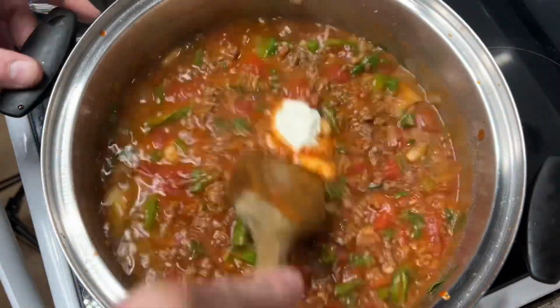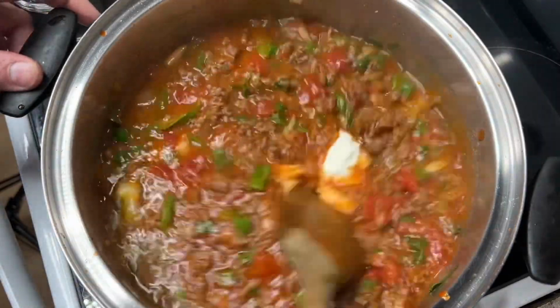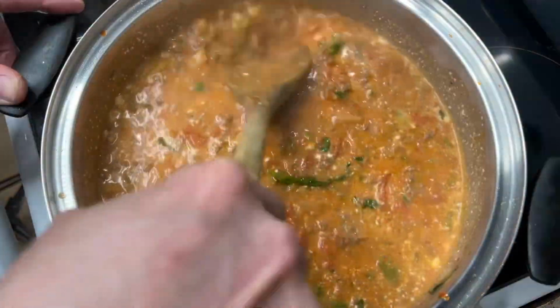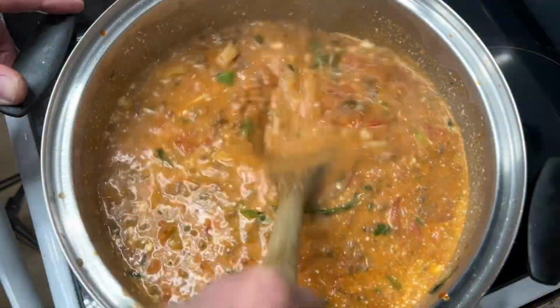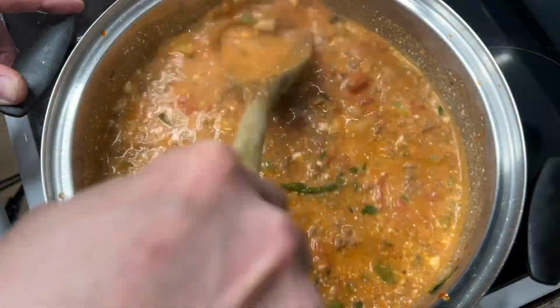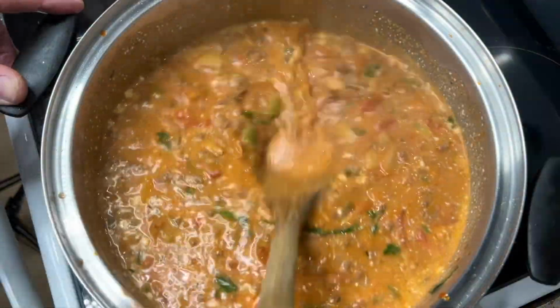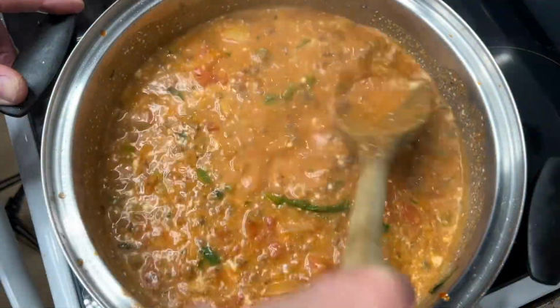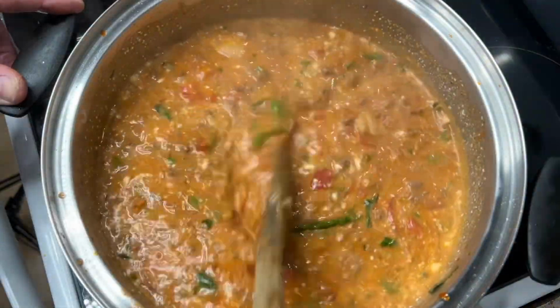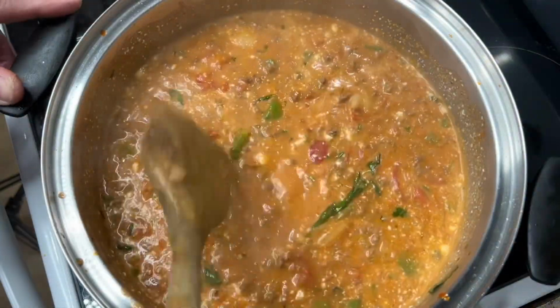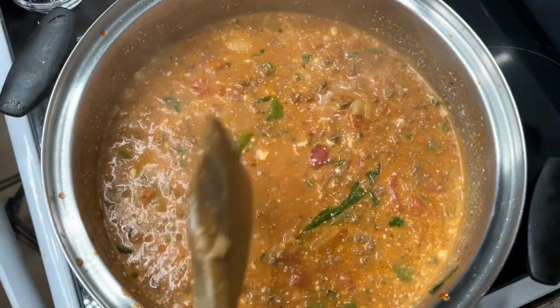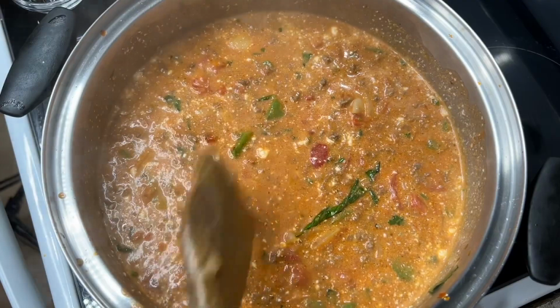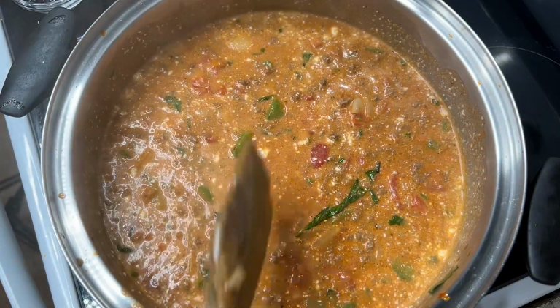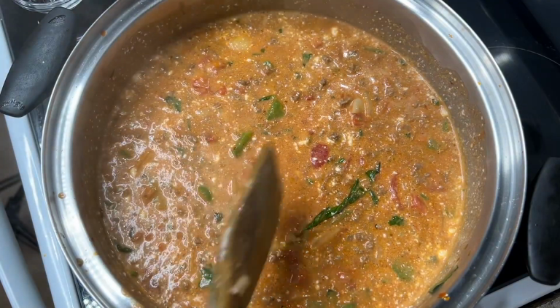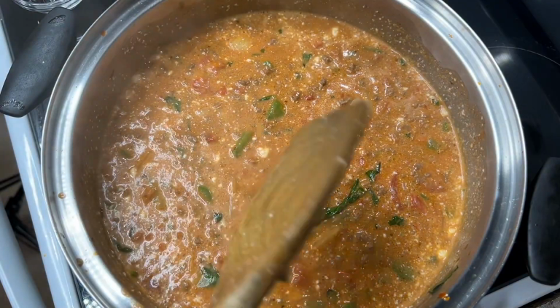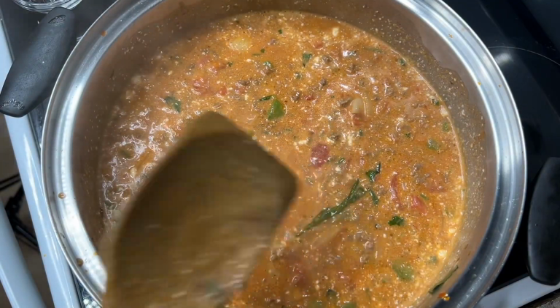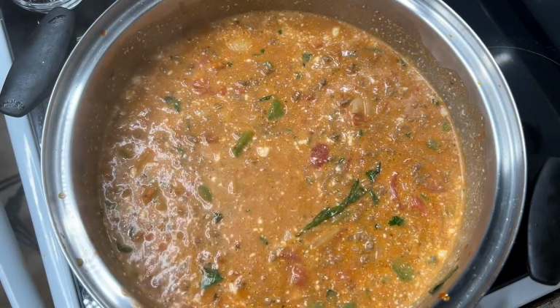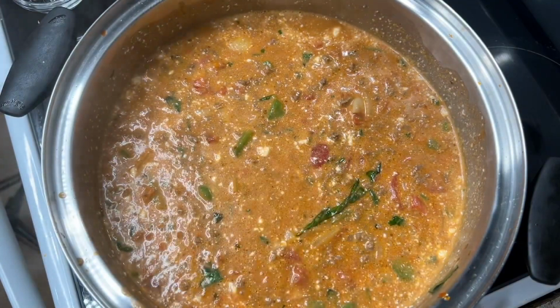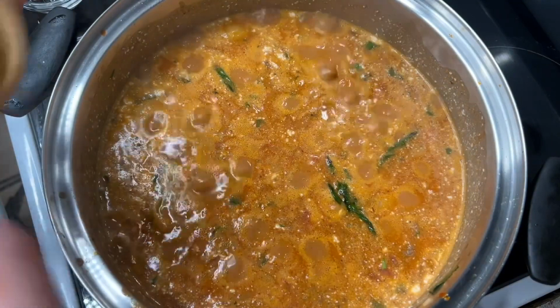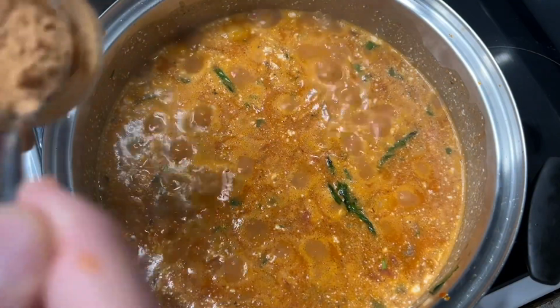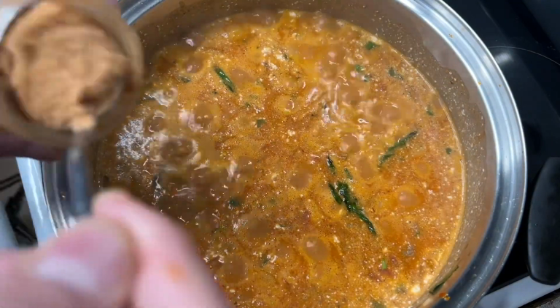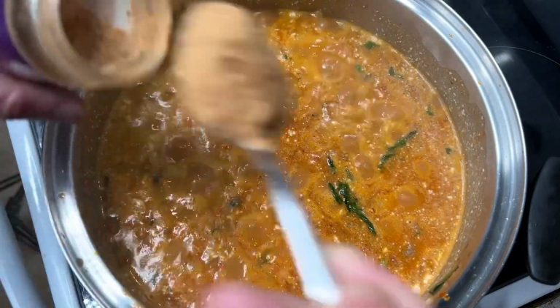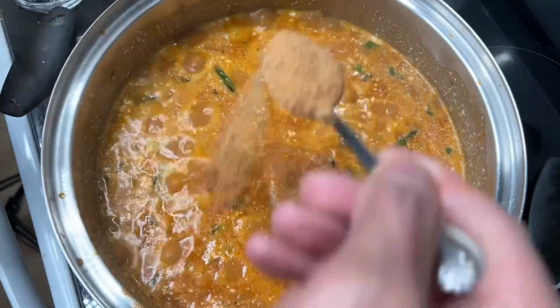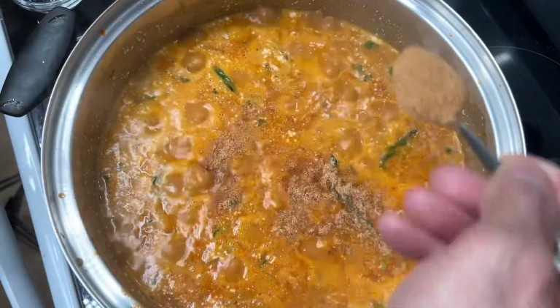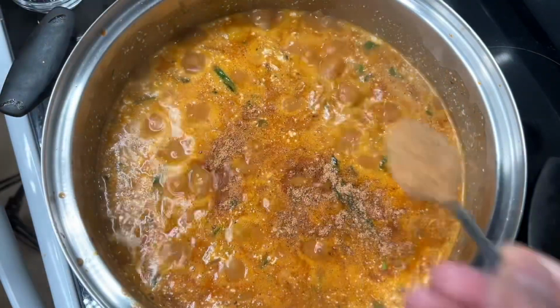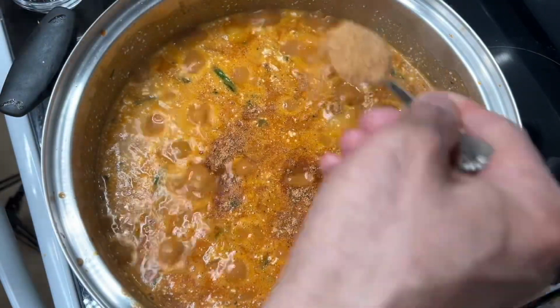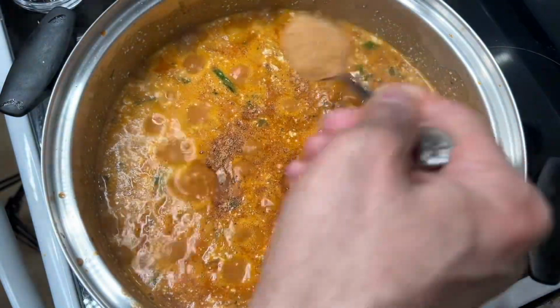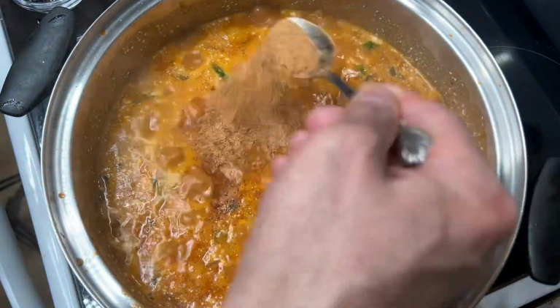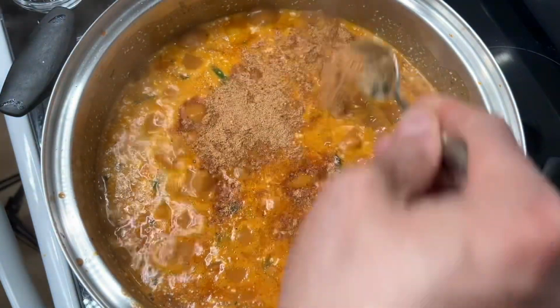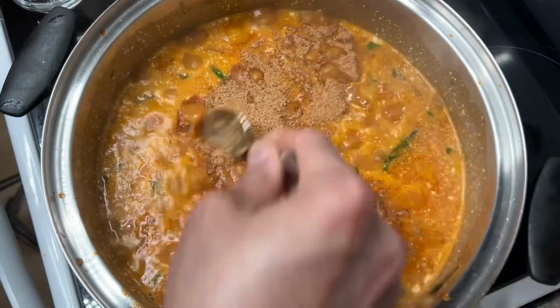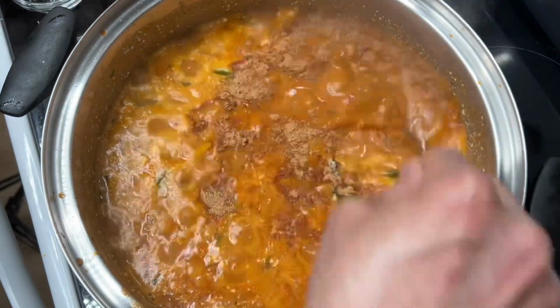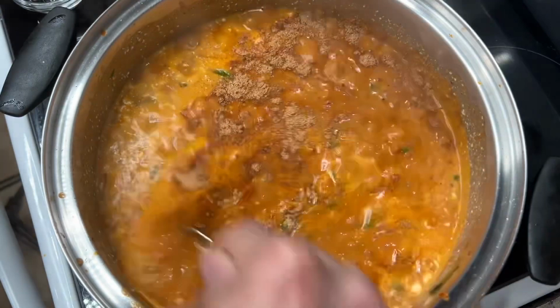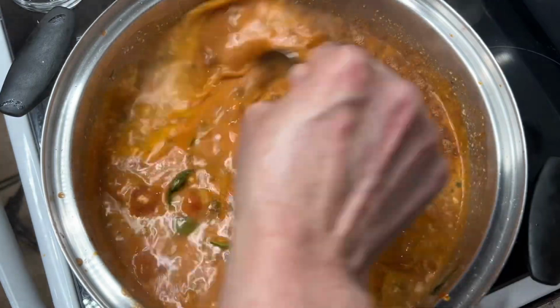Are you still with me? We're almost done here. Now is the time to adjust your seasoning. I am using Brazilian-style sazon because it tastes like samba.